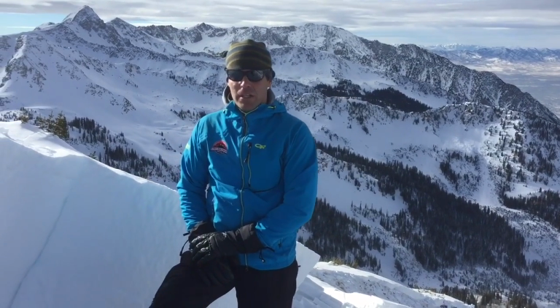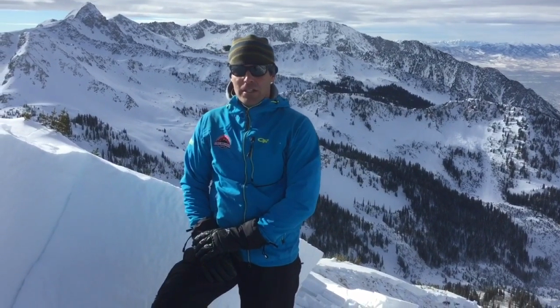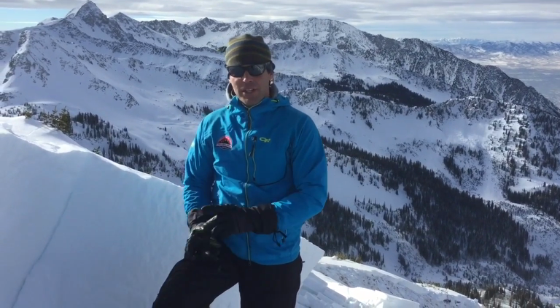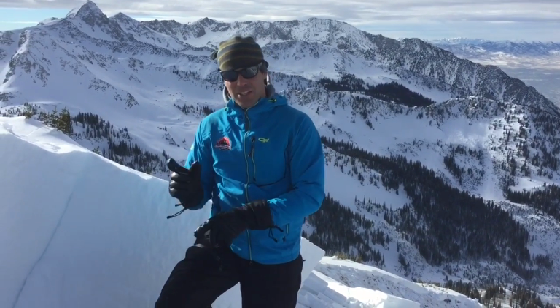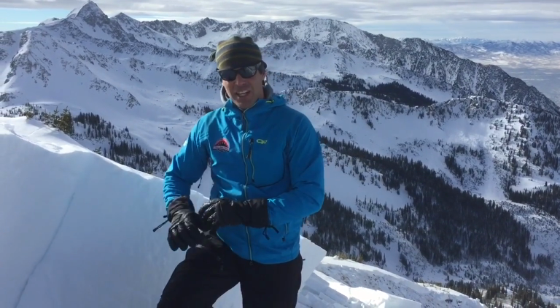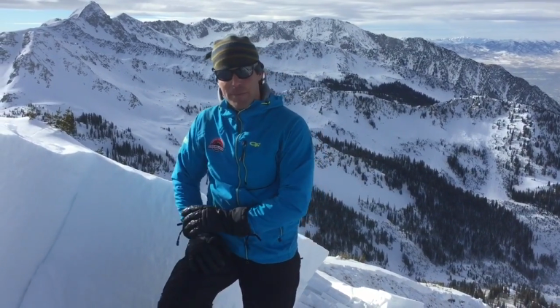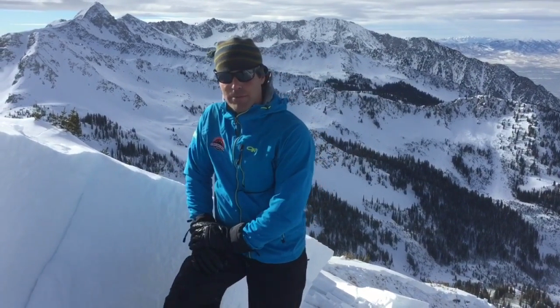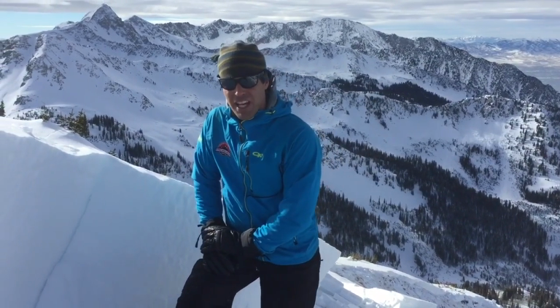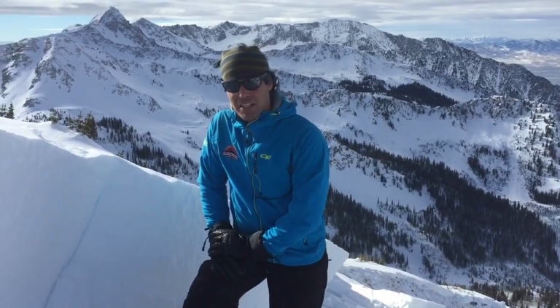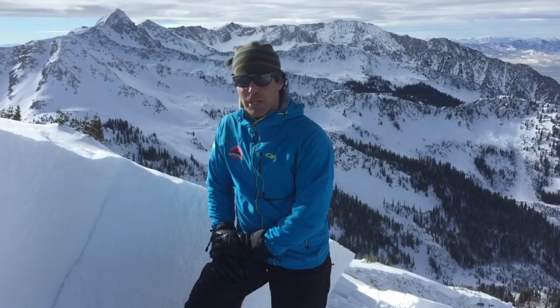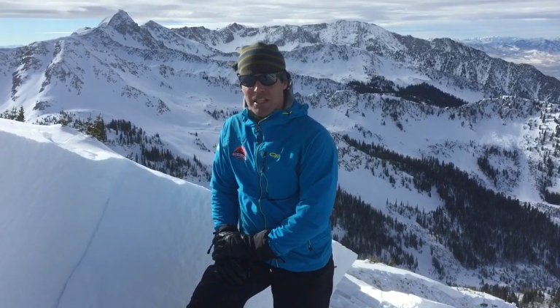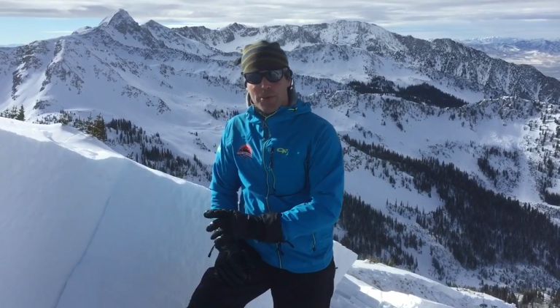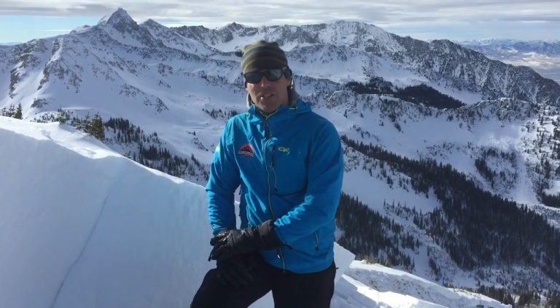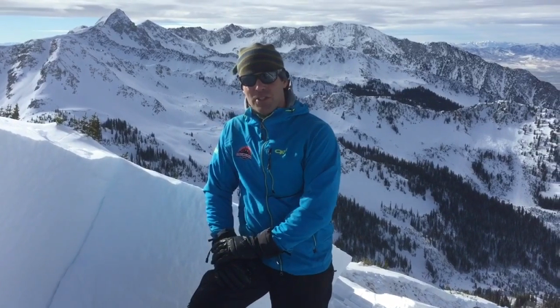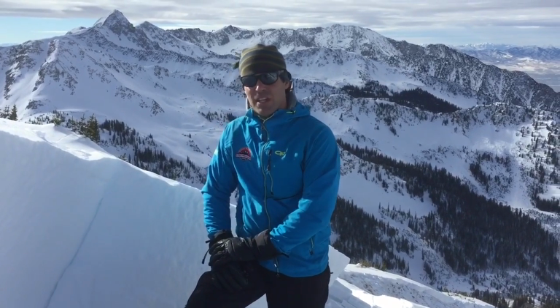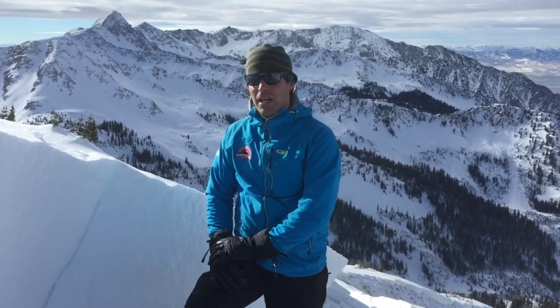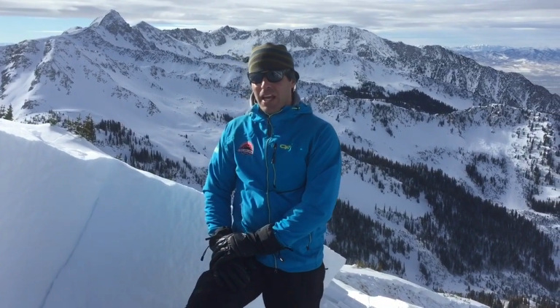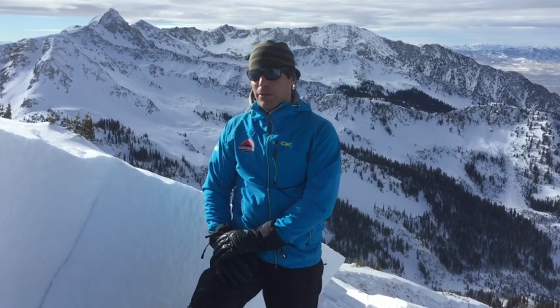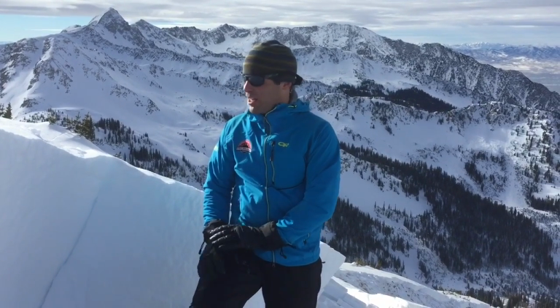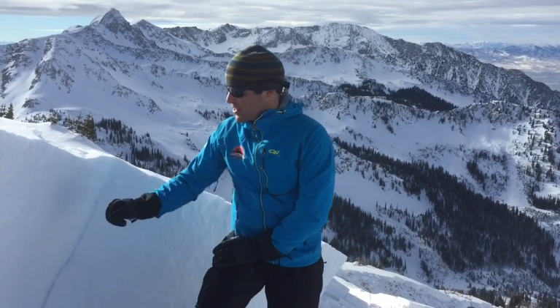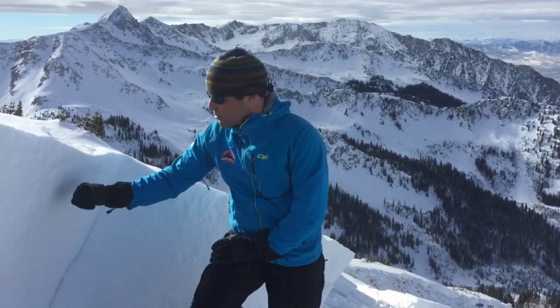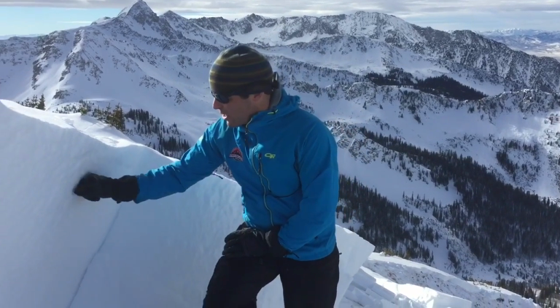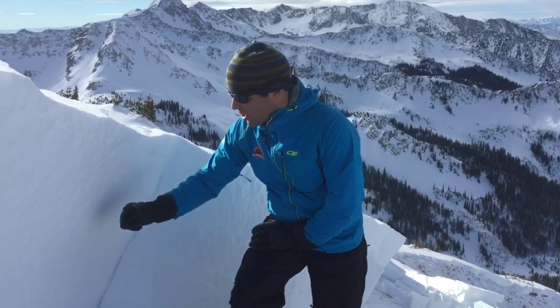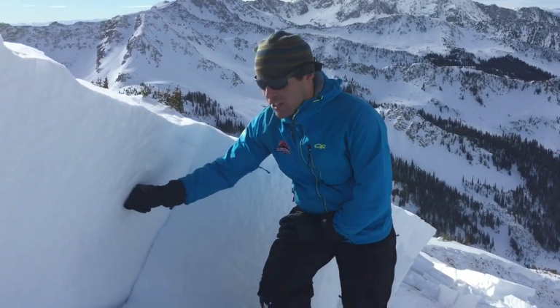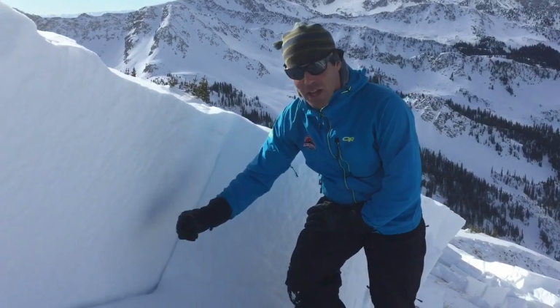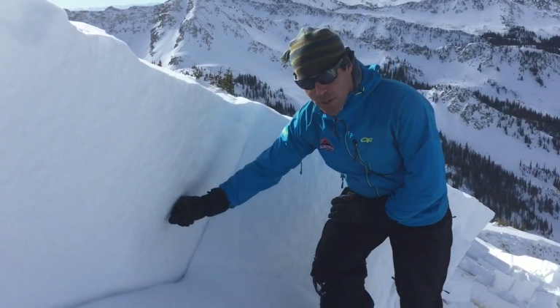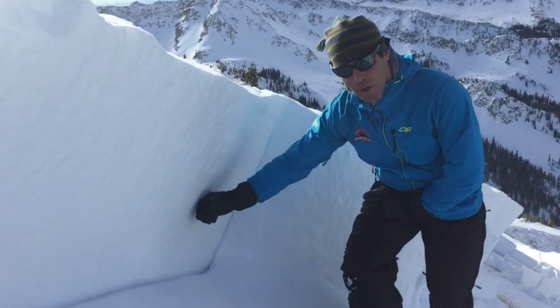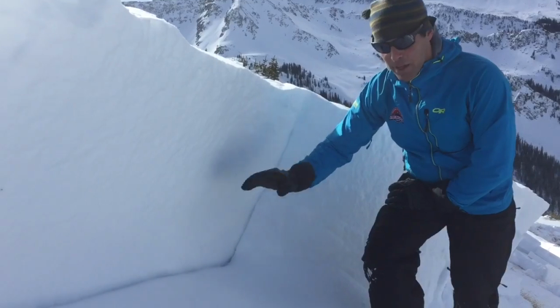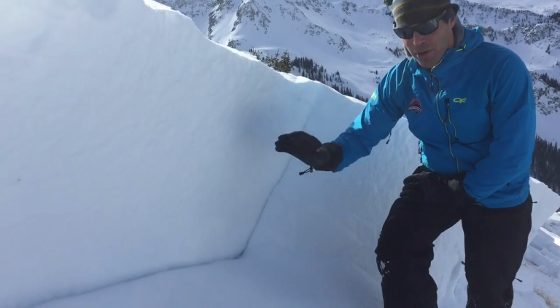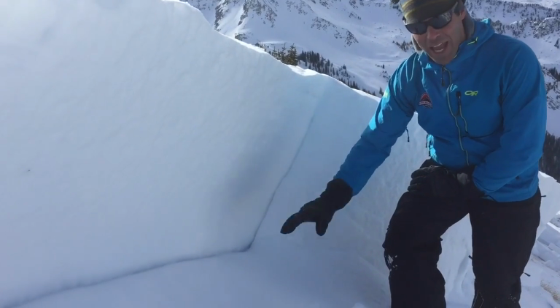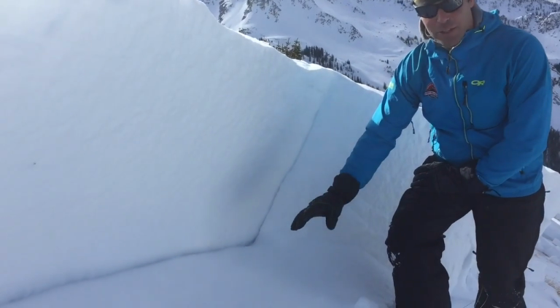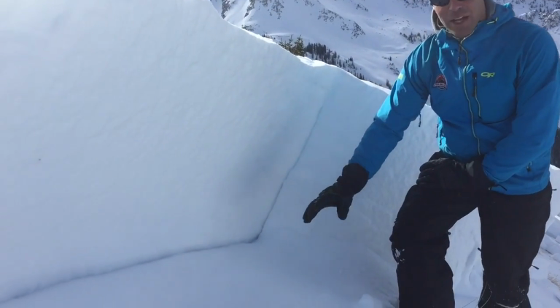This avalanche happened Monday, December 19th, in the Birthday Shoots, and what it is is a really hard slab of snow that broke at the ground.